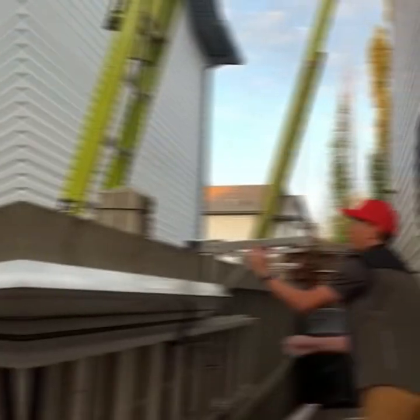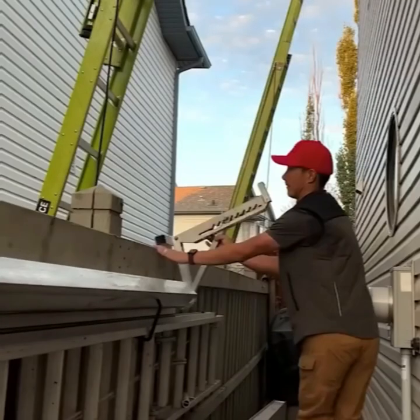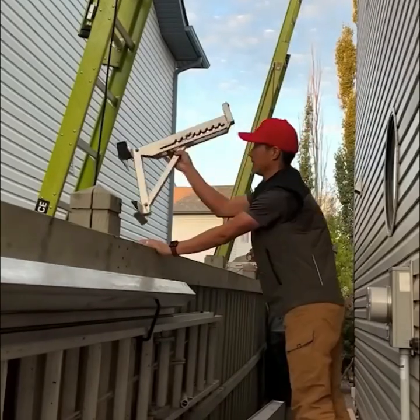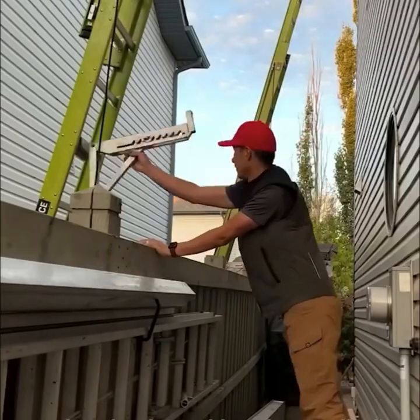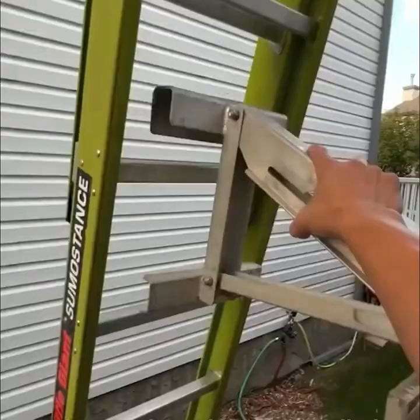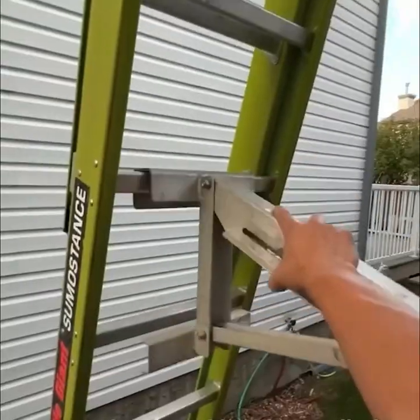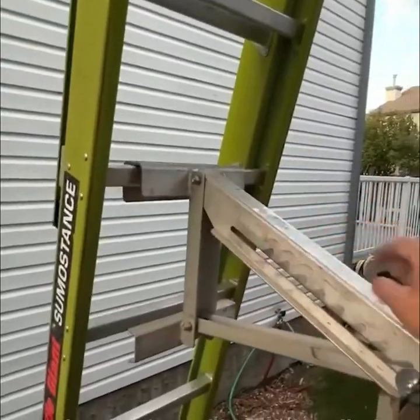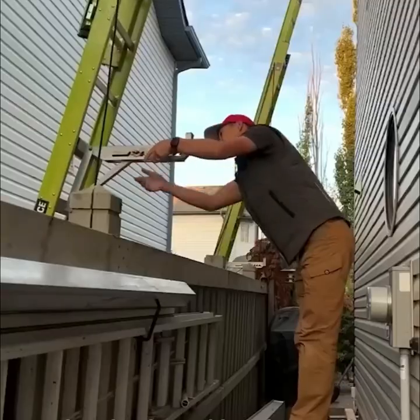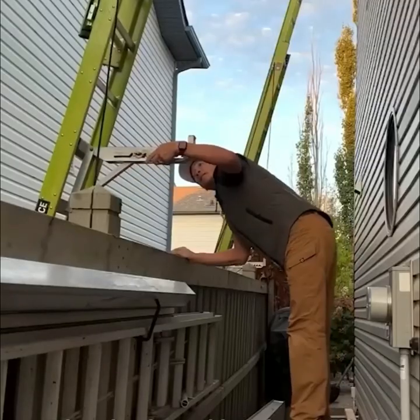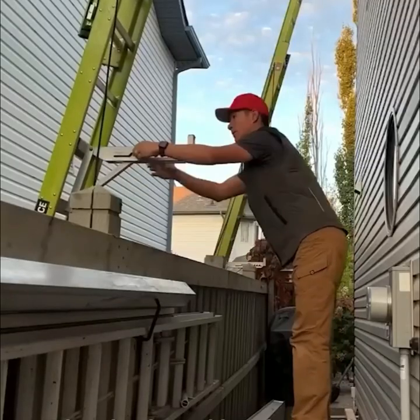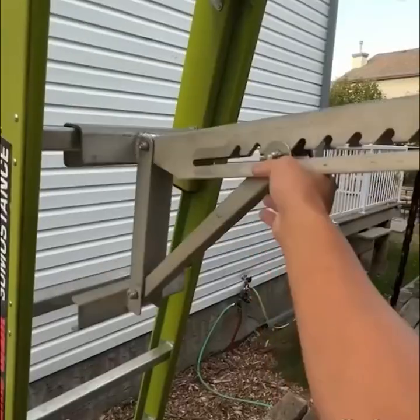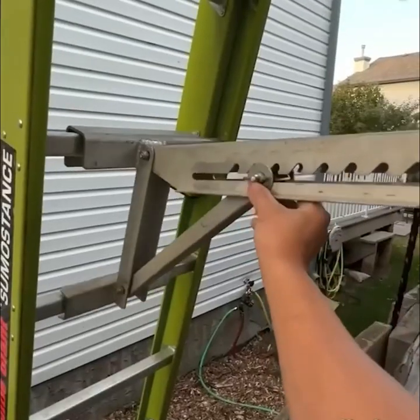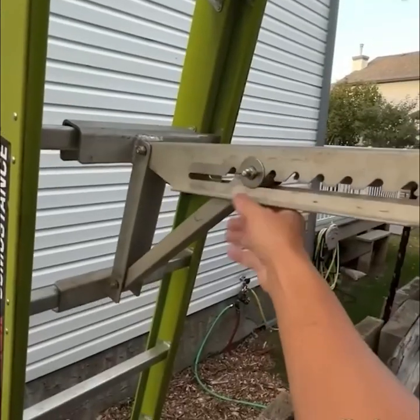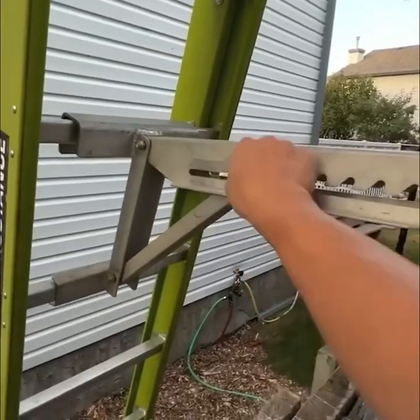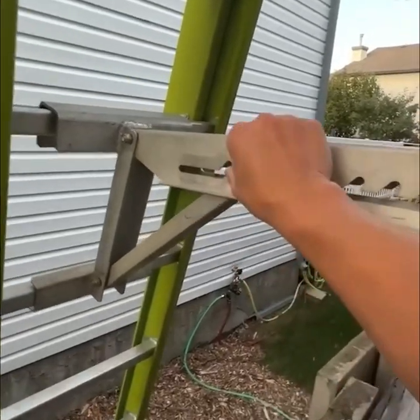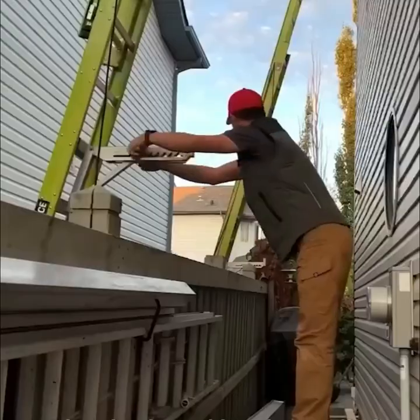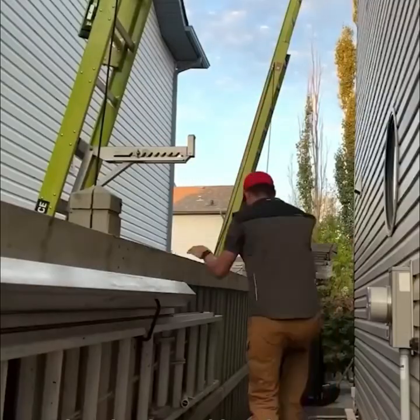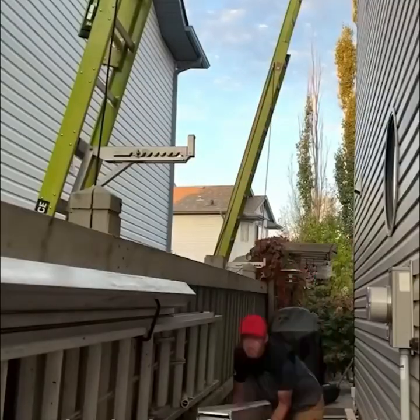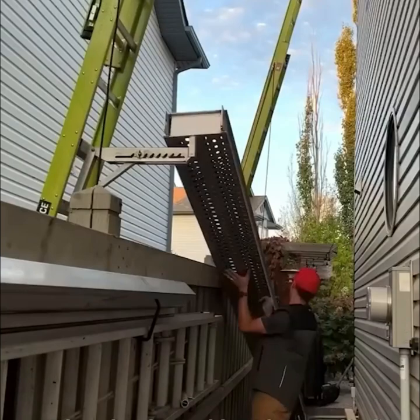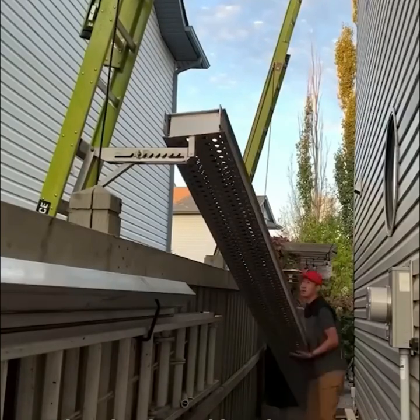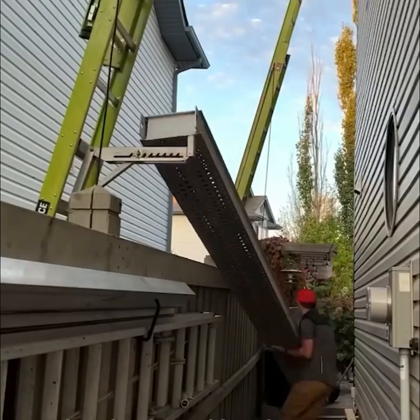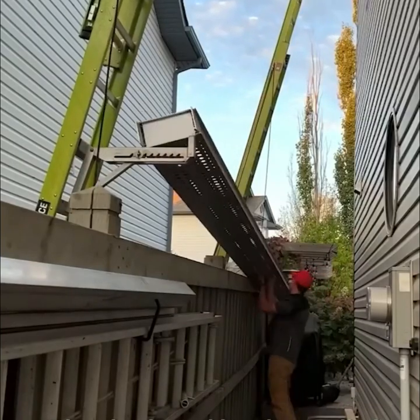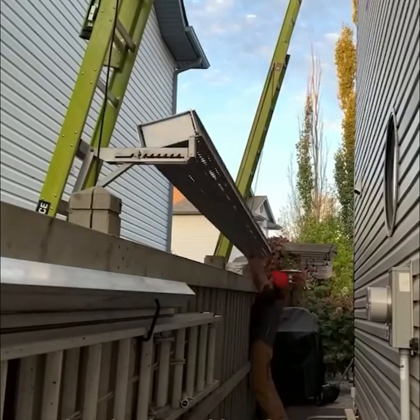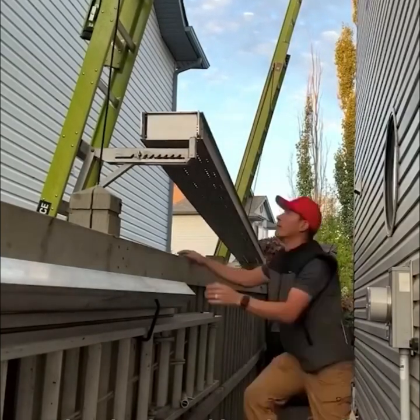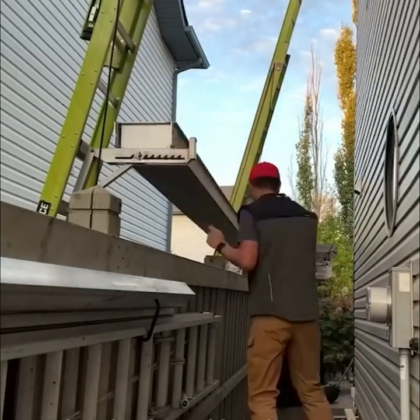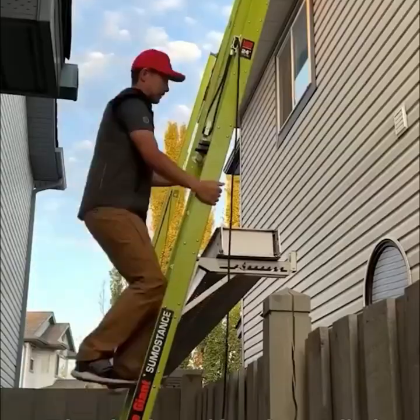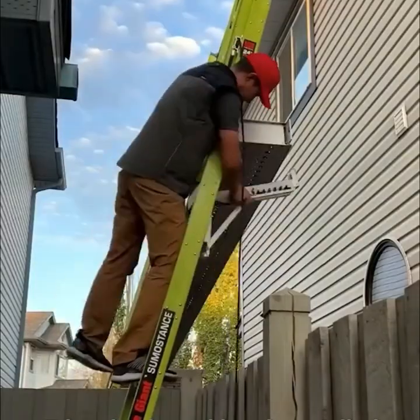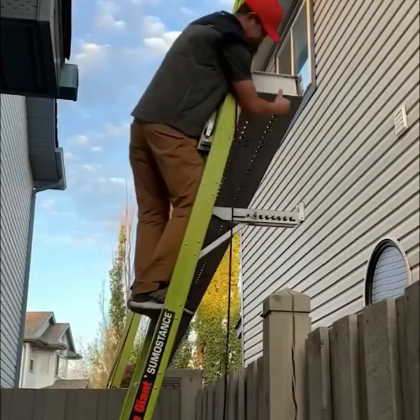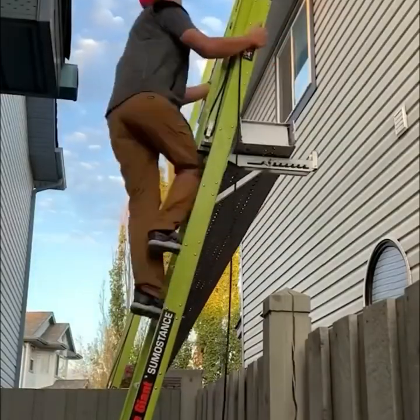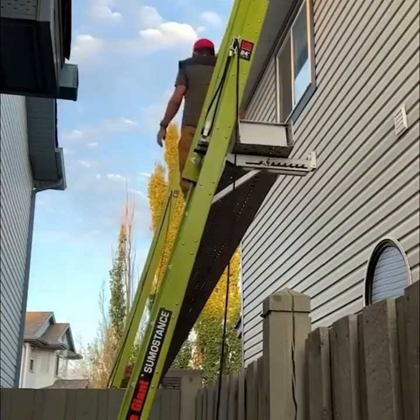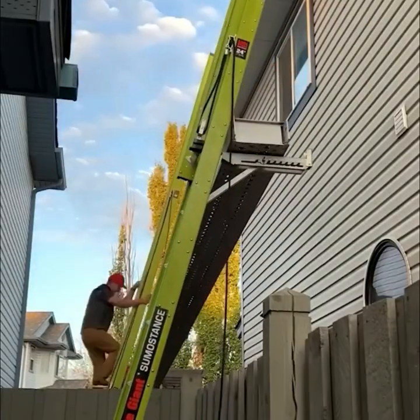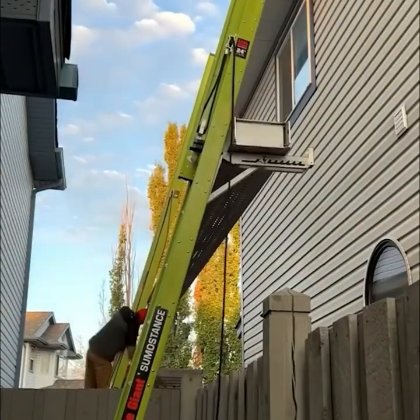Triangle-shaped brackets called ladder jacks are portable ladder attachments. They are used on each side of a ladder jack scaffold to form a support for a platform.